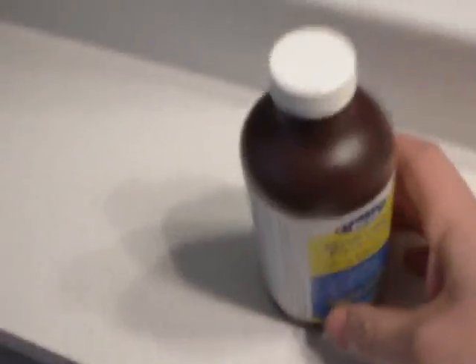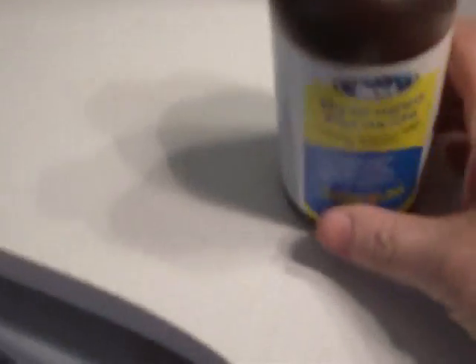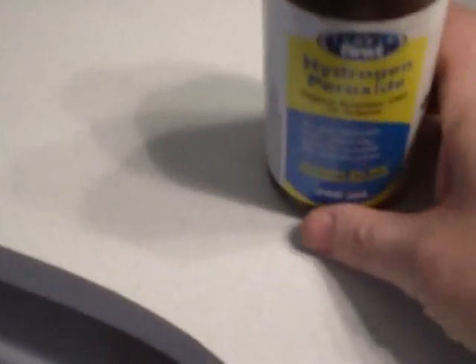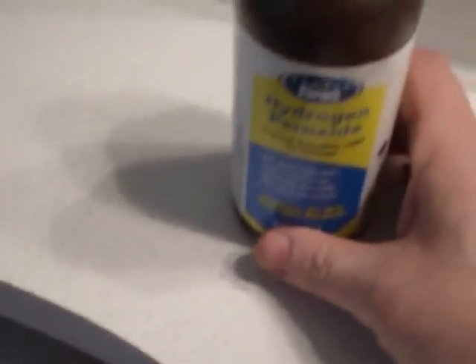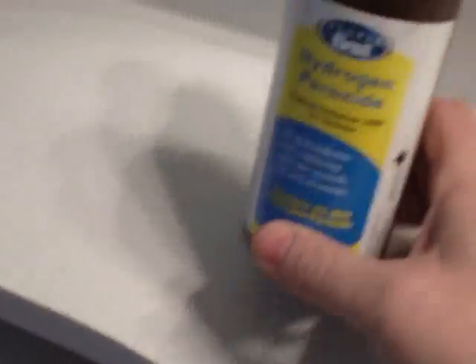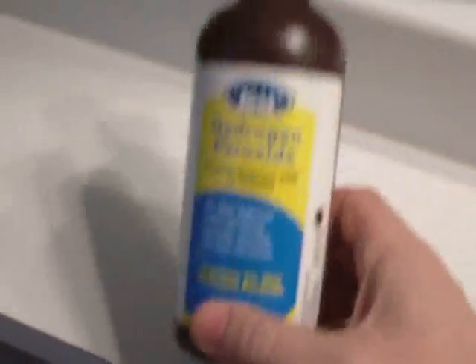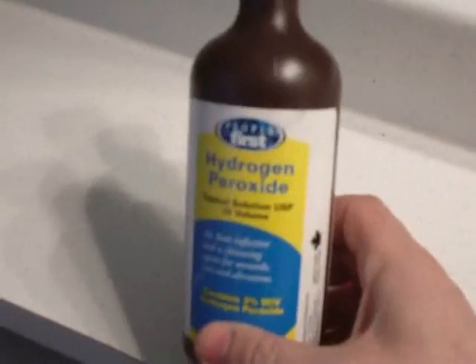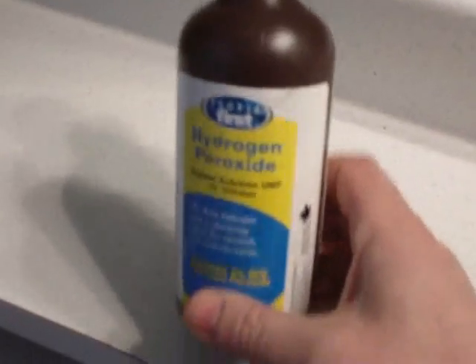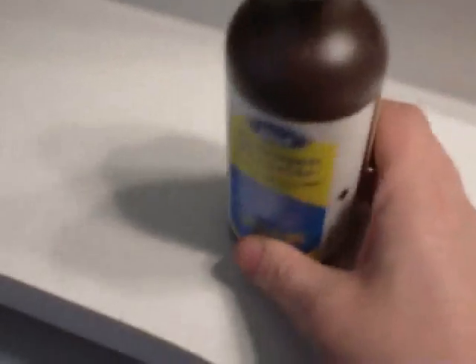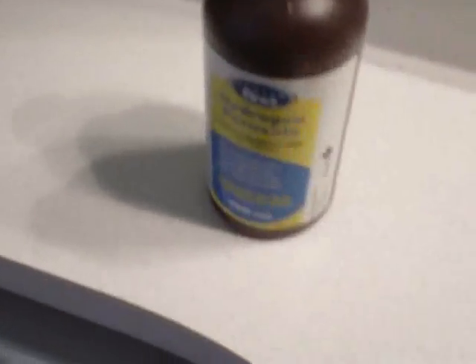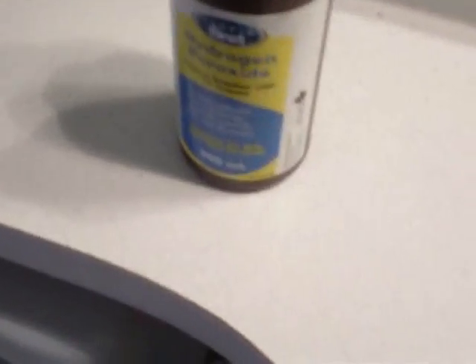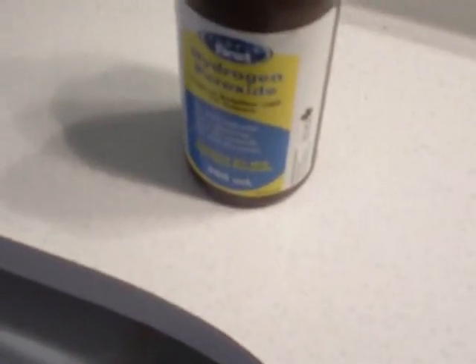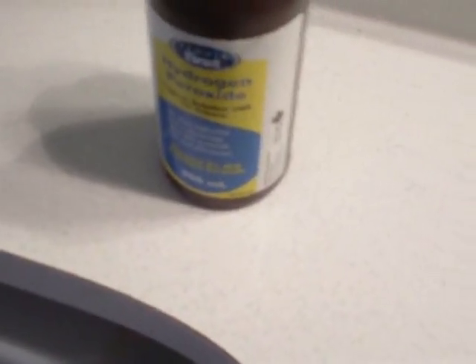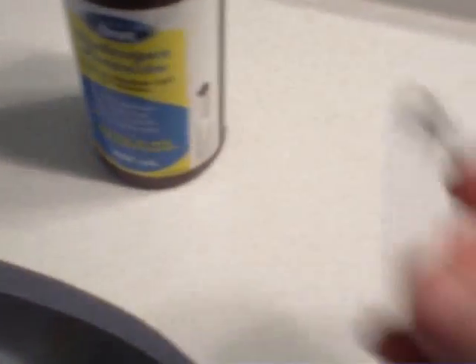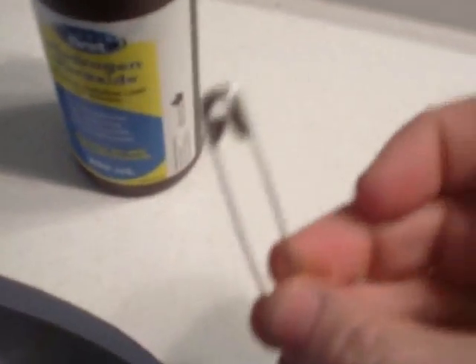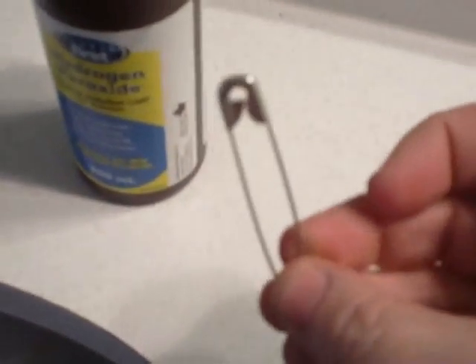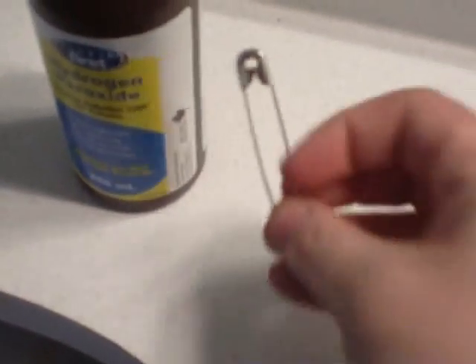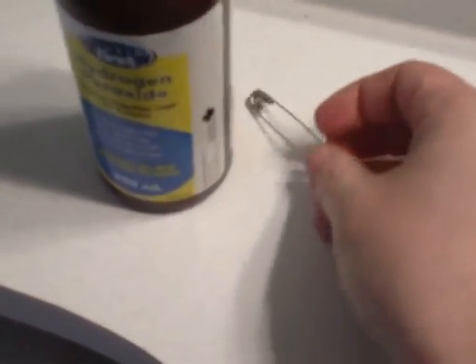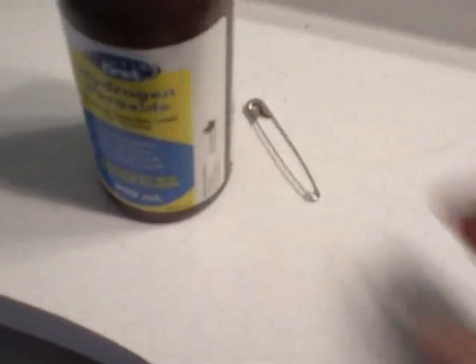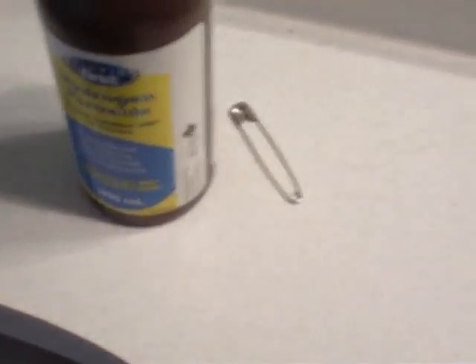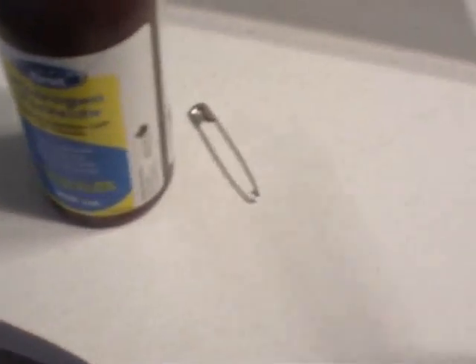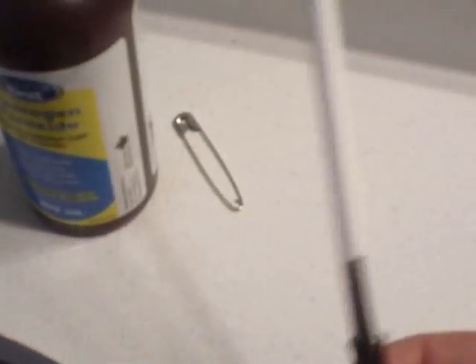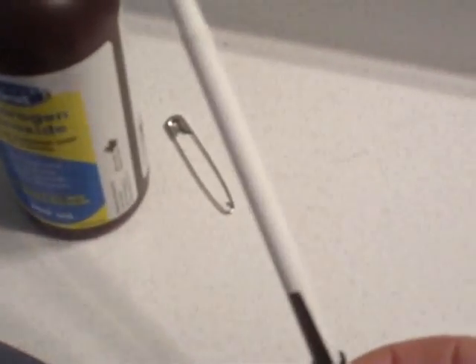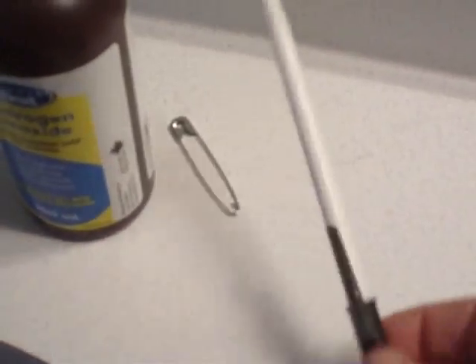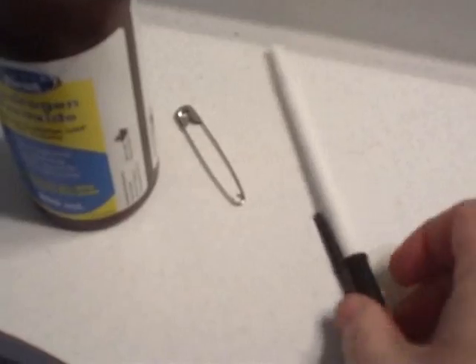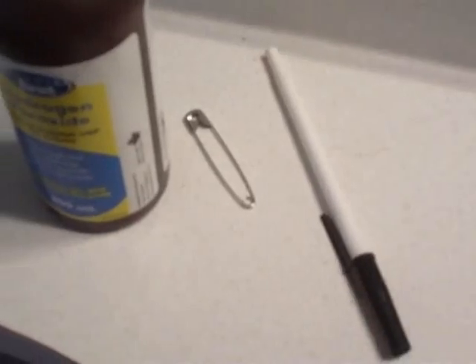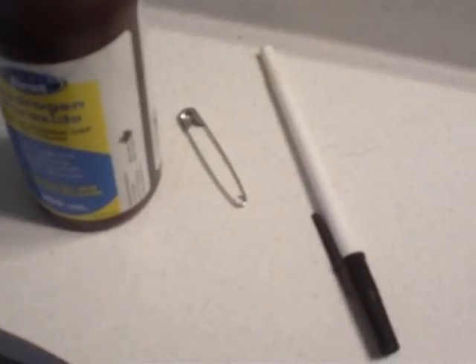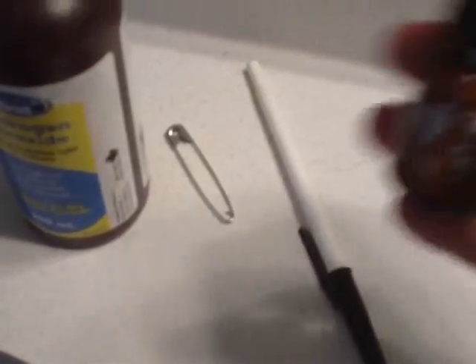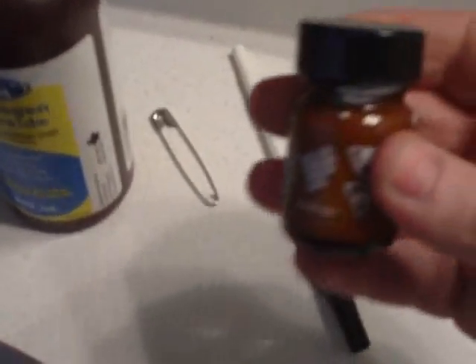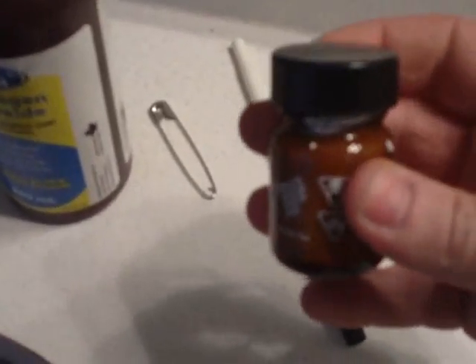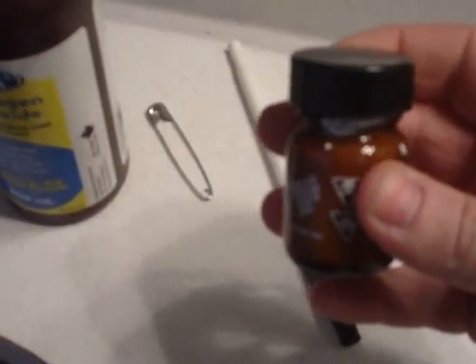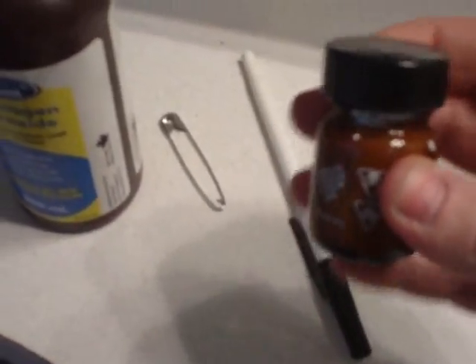To begin with, you will need to get some peroxide, a safety pin, a pen, and some black ink.